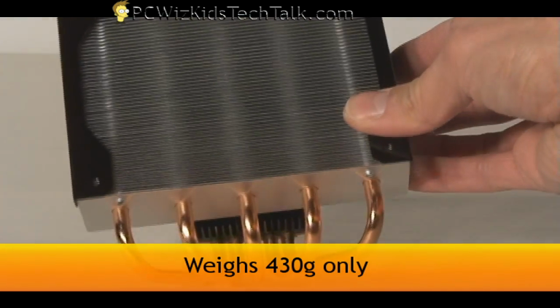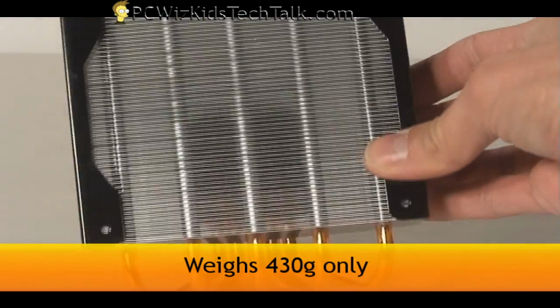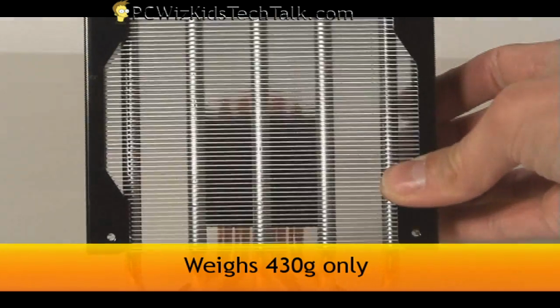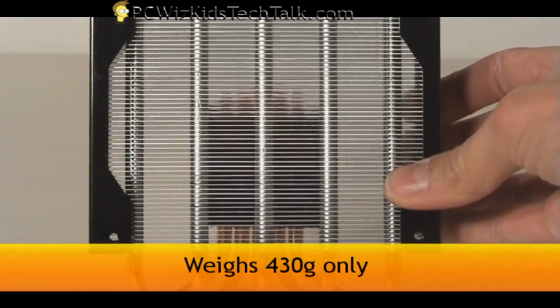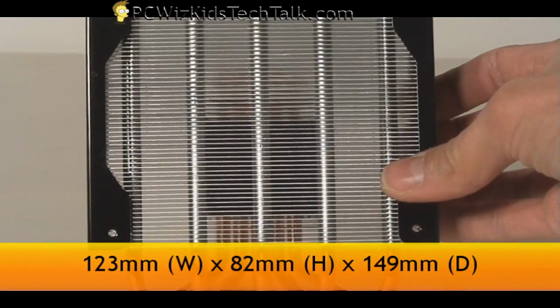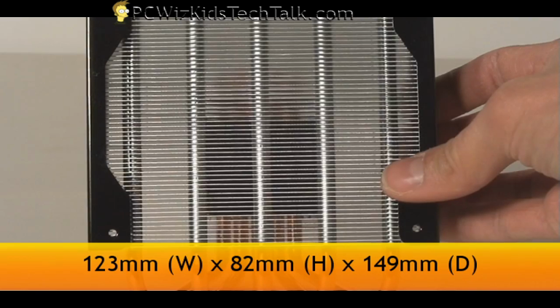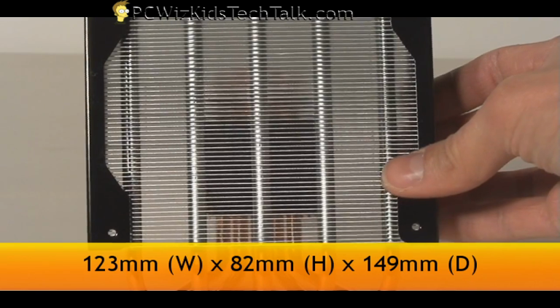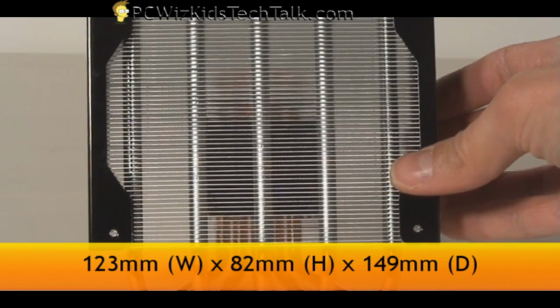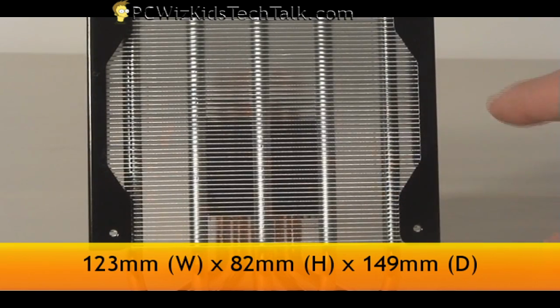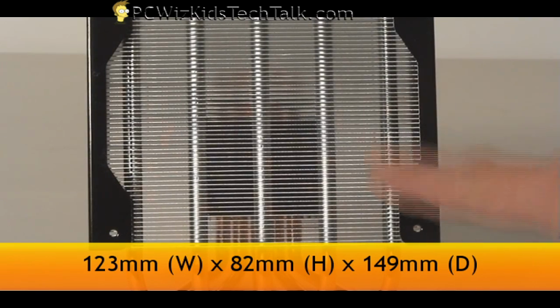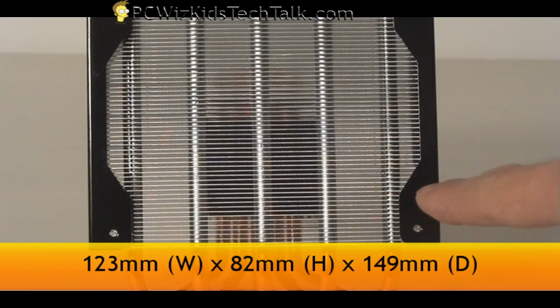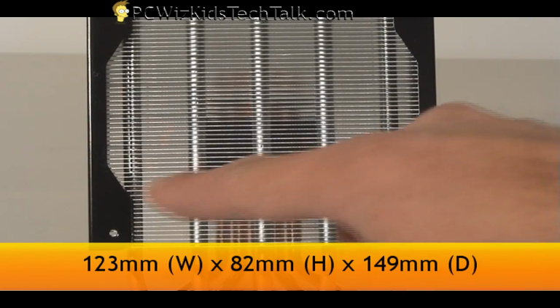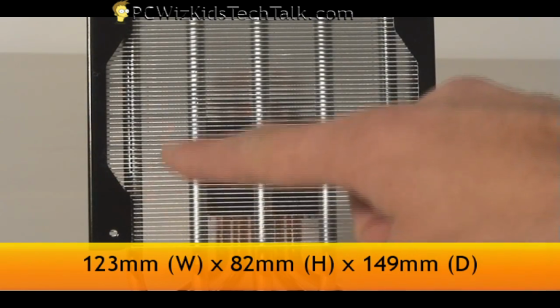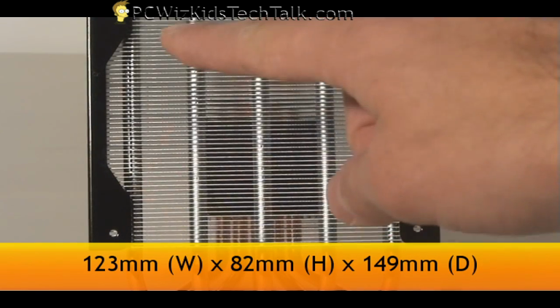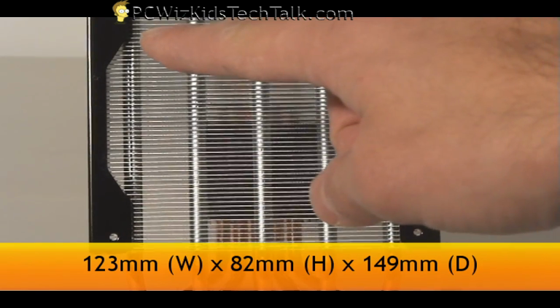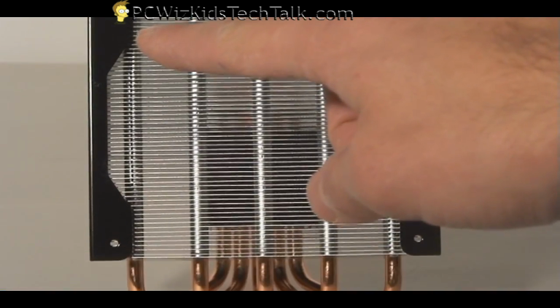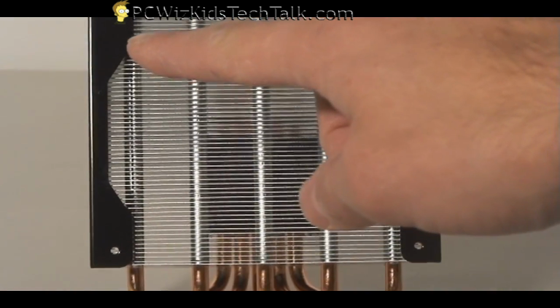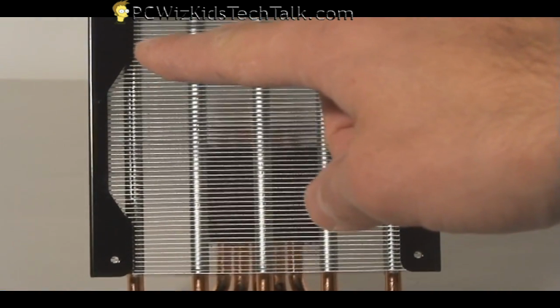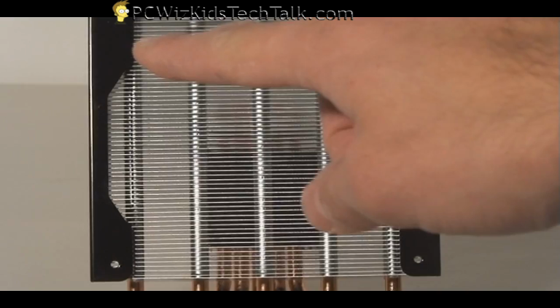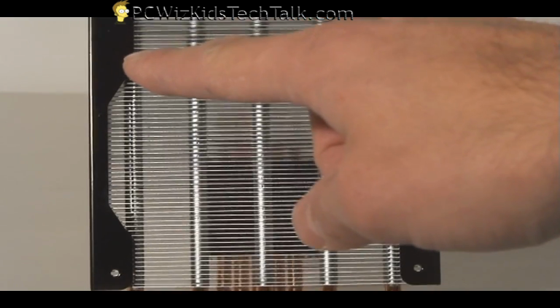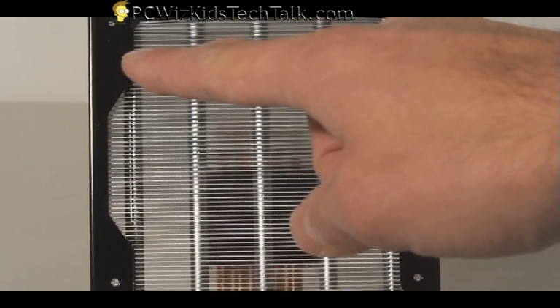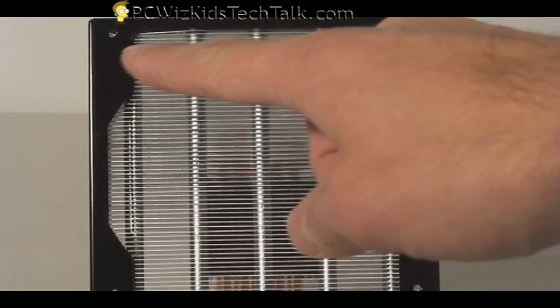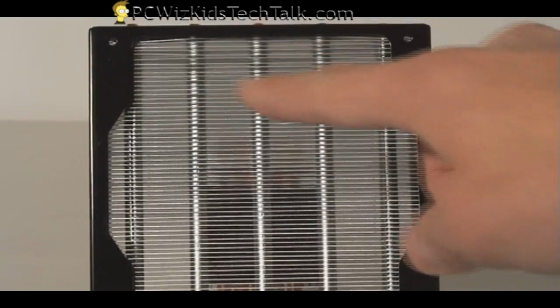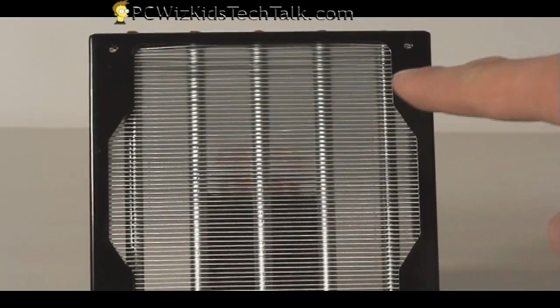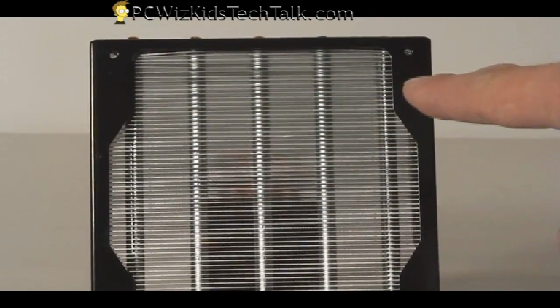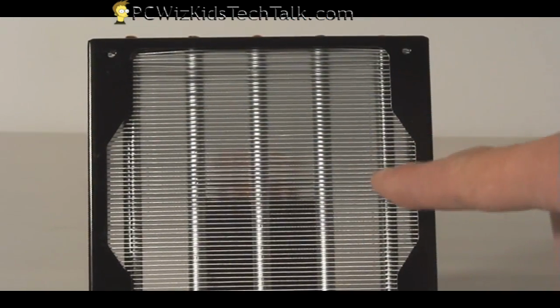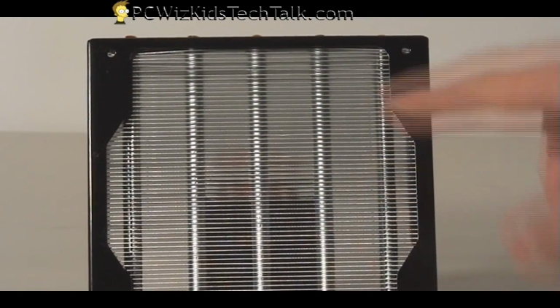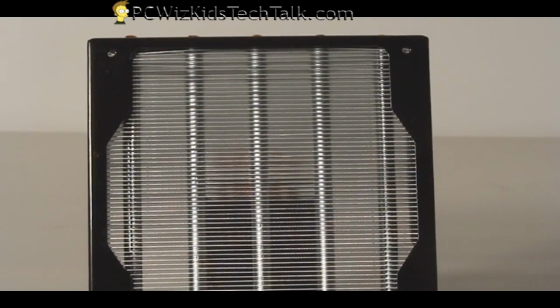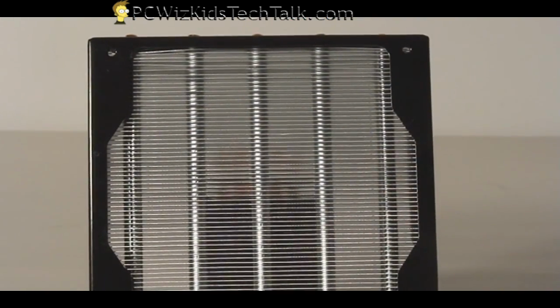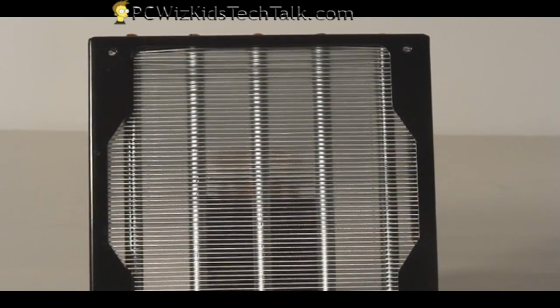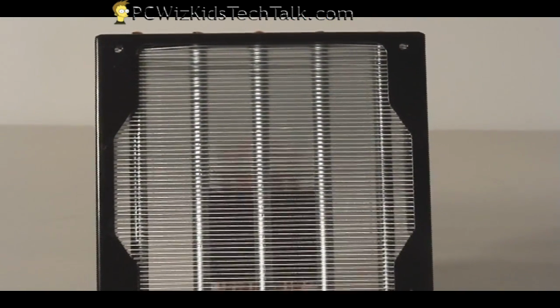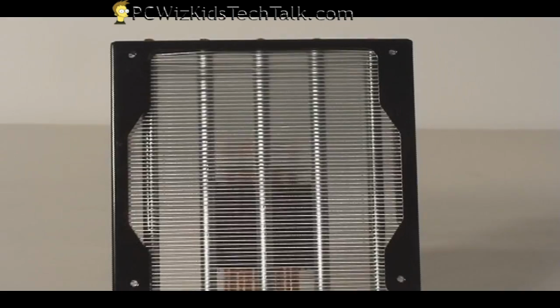It only weighs 430 grams, so it's a nice lightweight cooler if you've got a small case and don't have too much space to maneuver. Maybe you're making a media PC. You do have holes here to install a fan on top, and that's what we're going to do today.